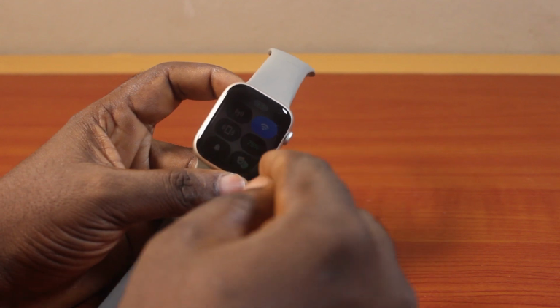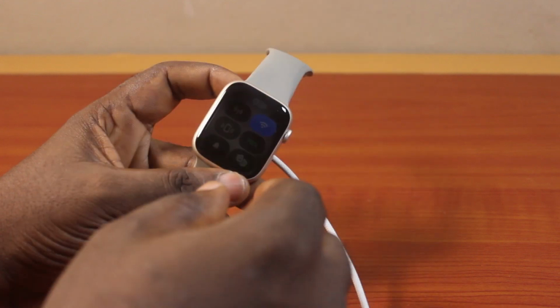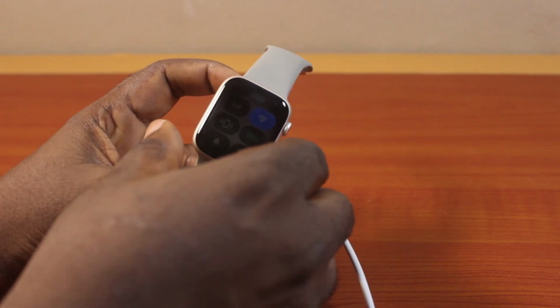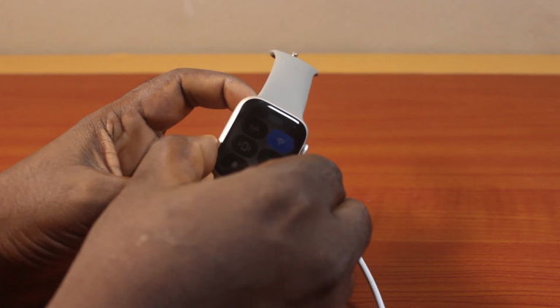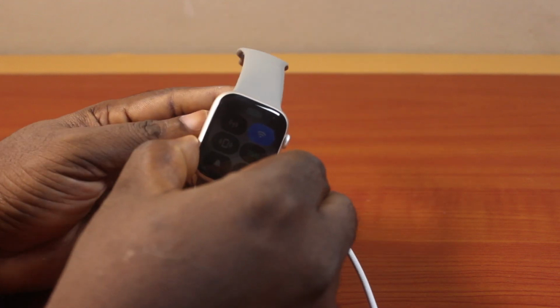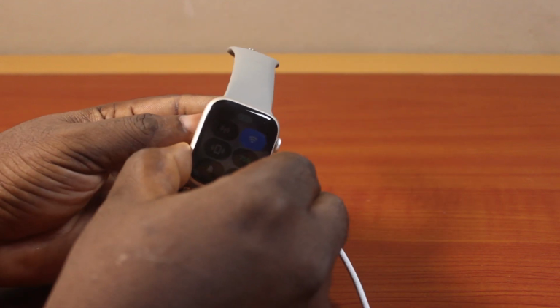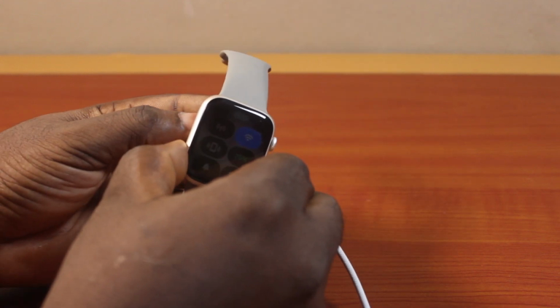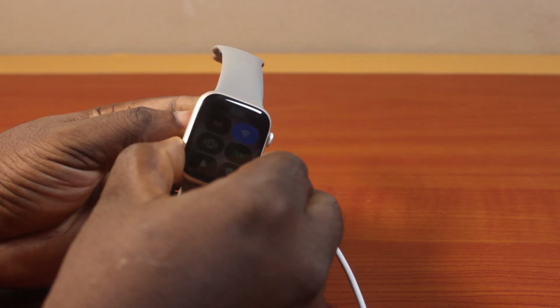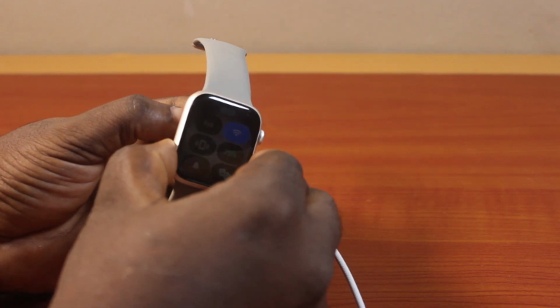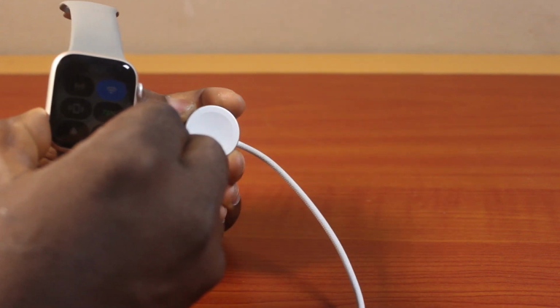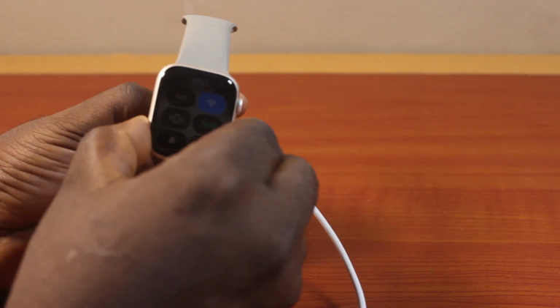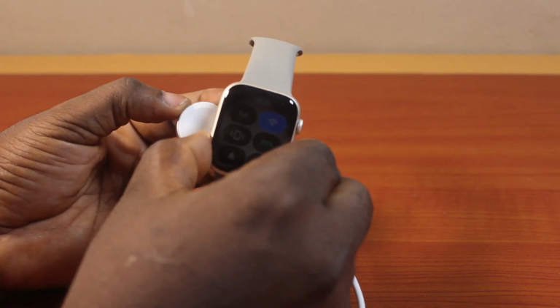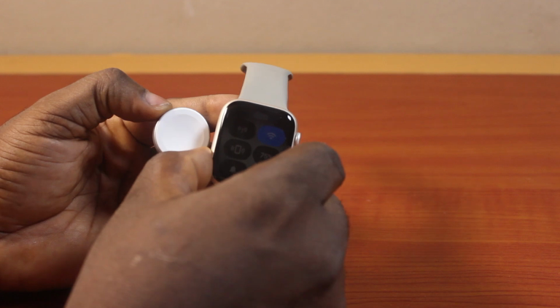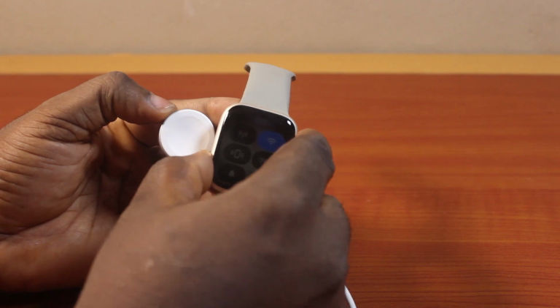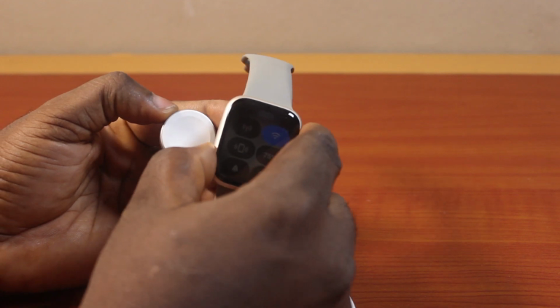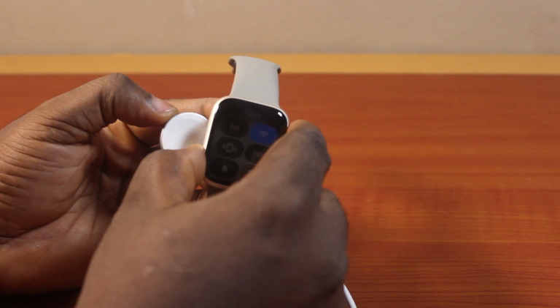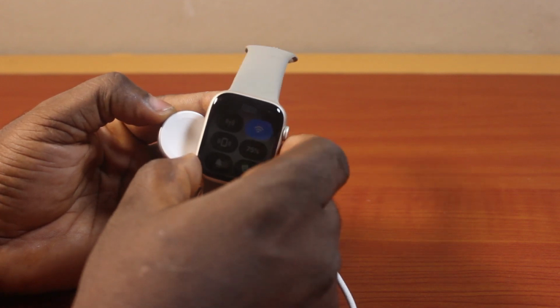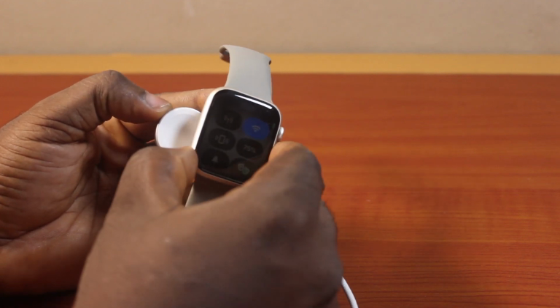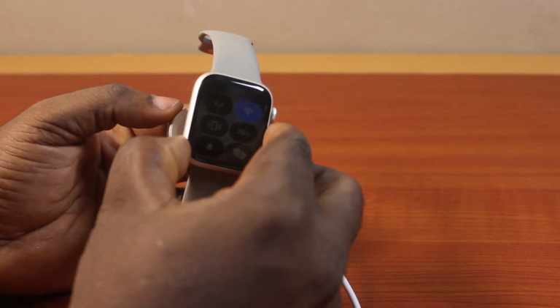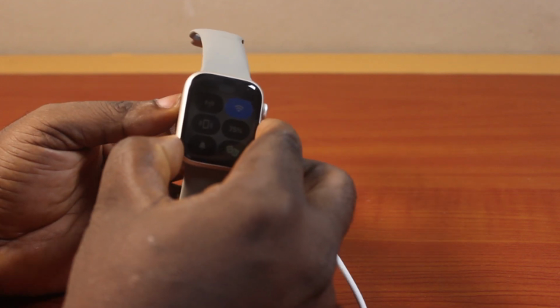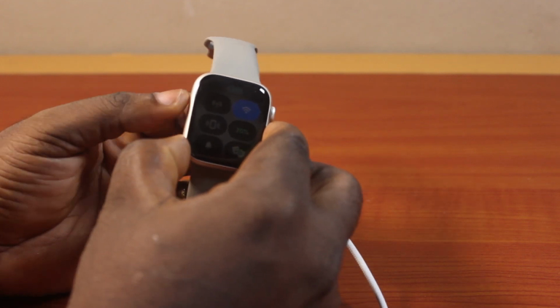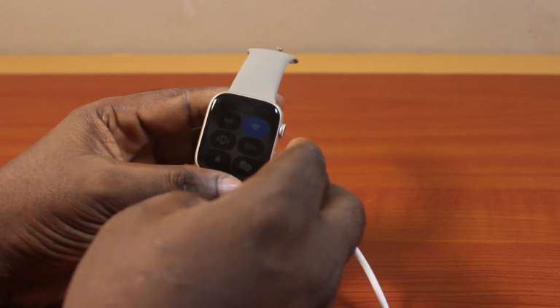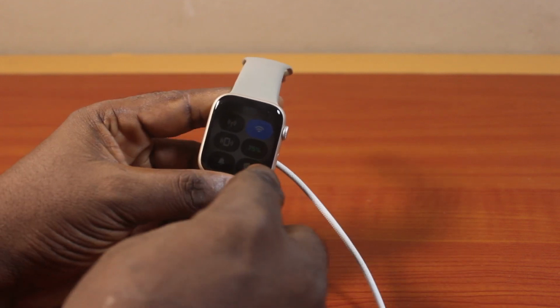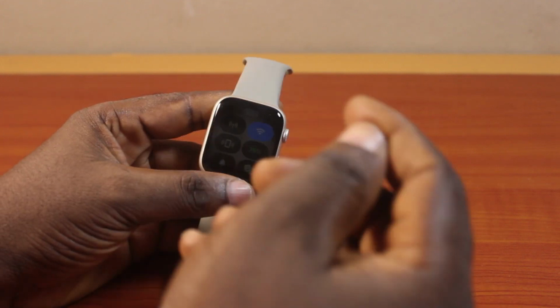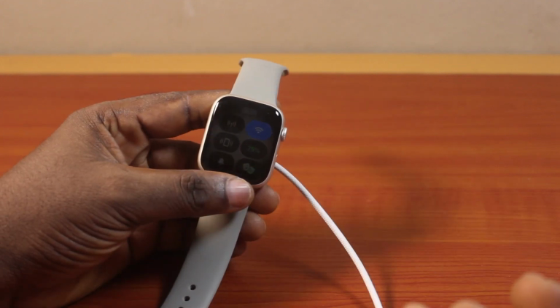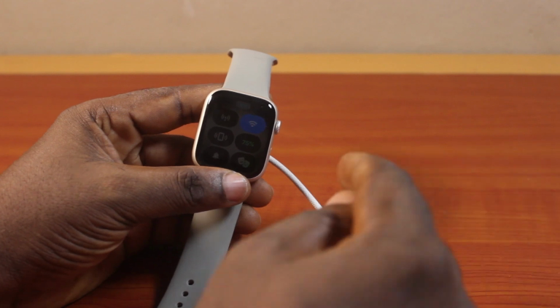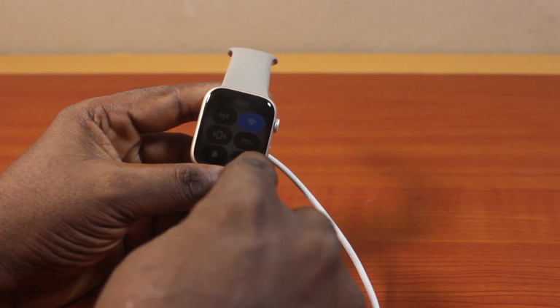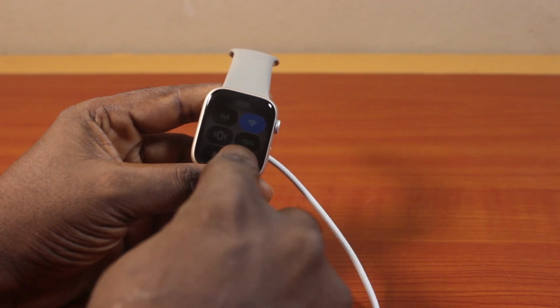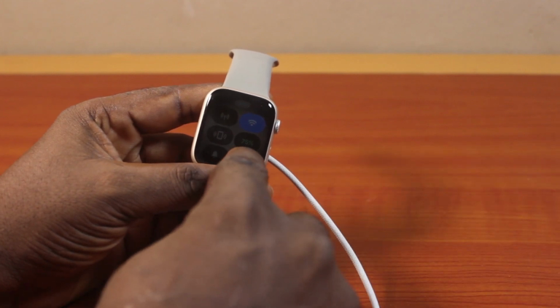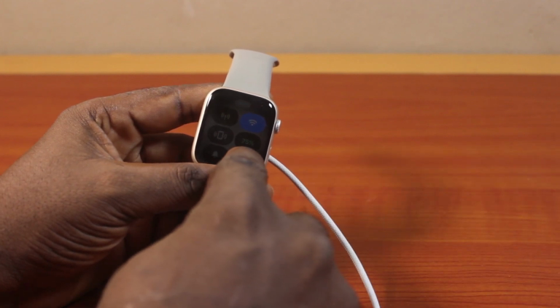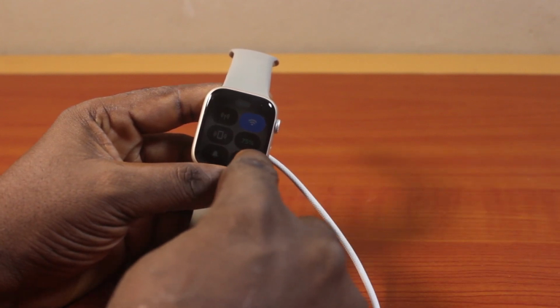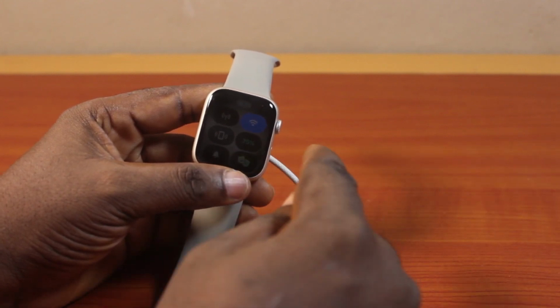If you disconnect the charger from the Apple Watch, you should see the battery indicator grey out. Then once you connect the charger again, you'll hear a chime. And on the chime, it will show that the battery is charging on the indicator.